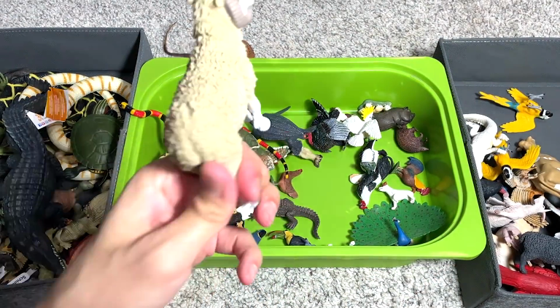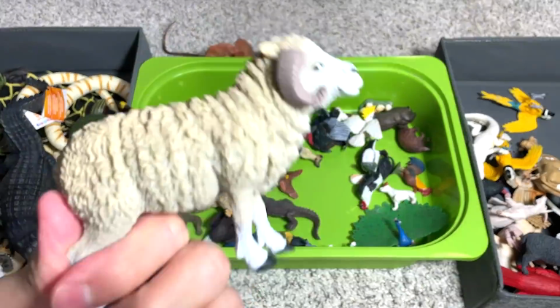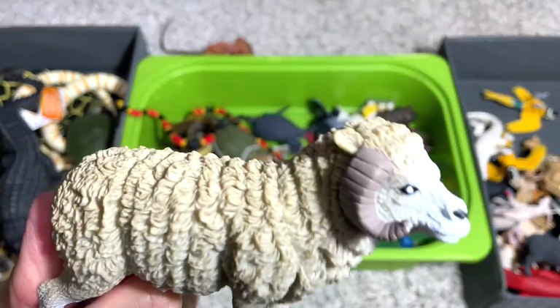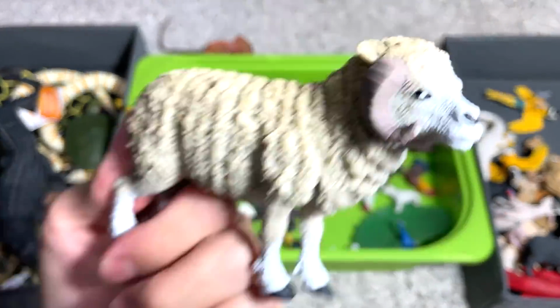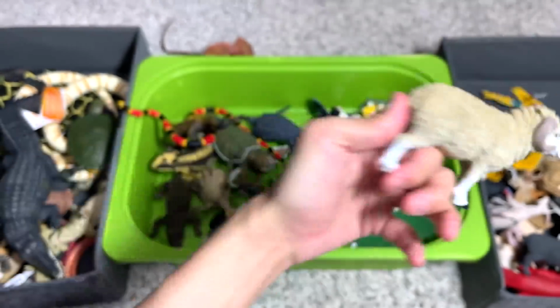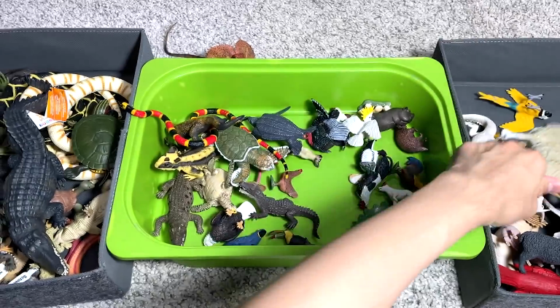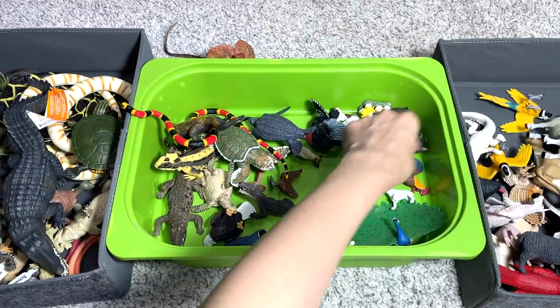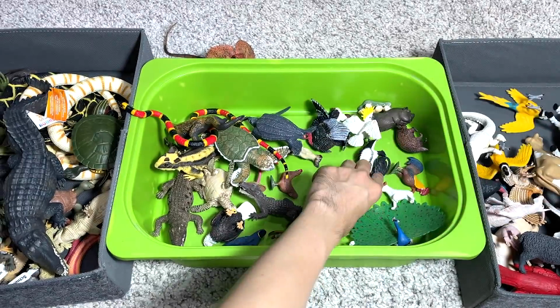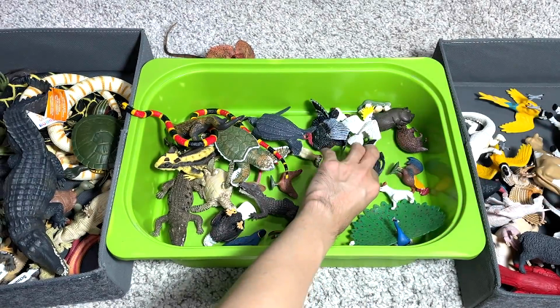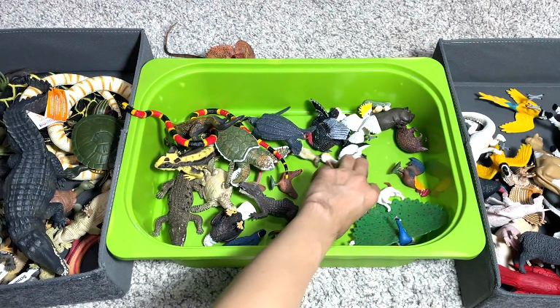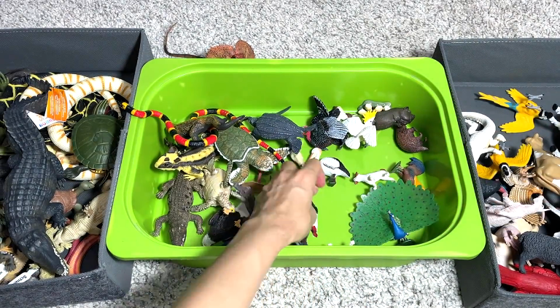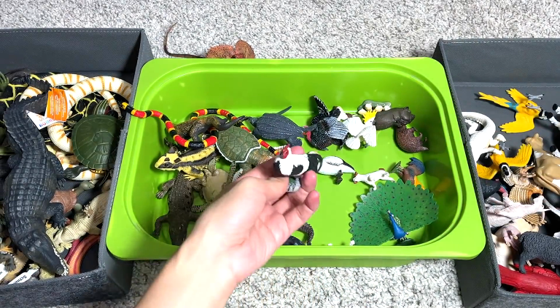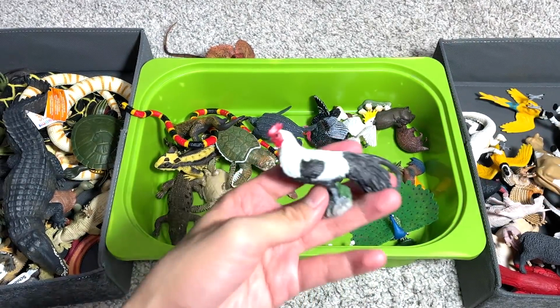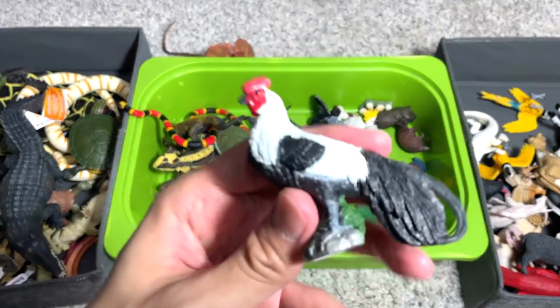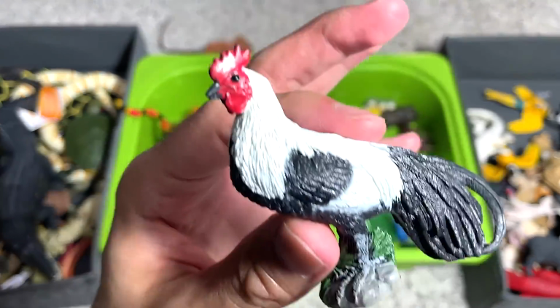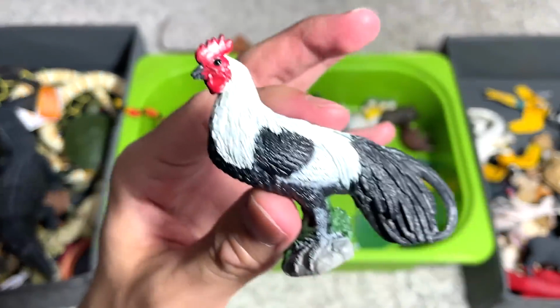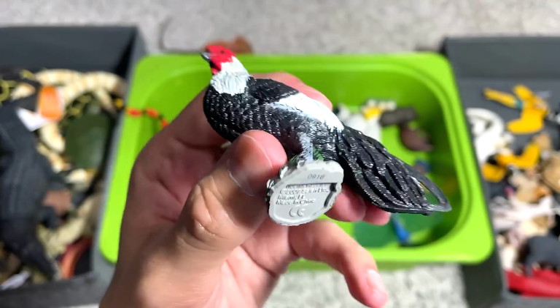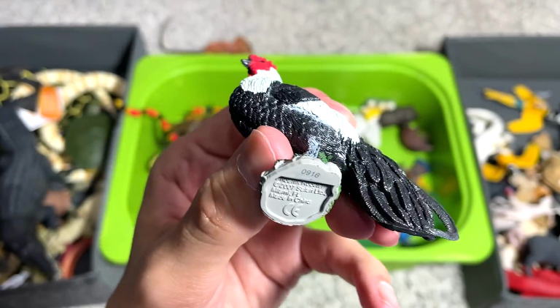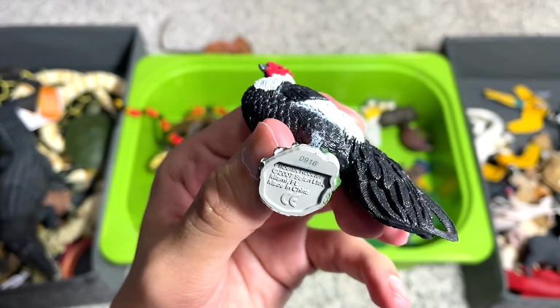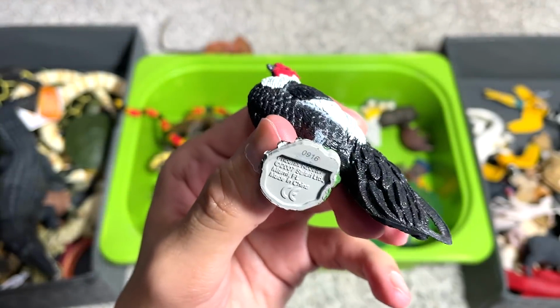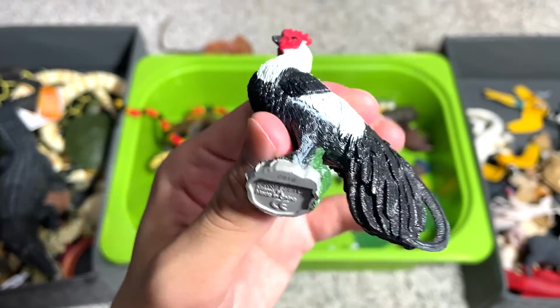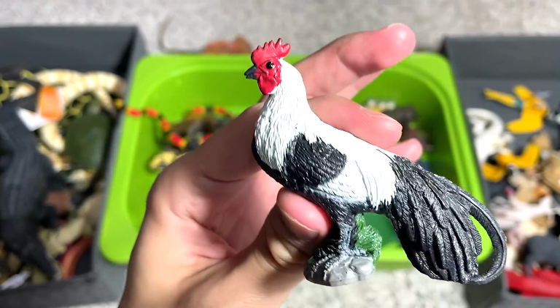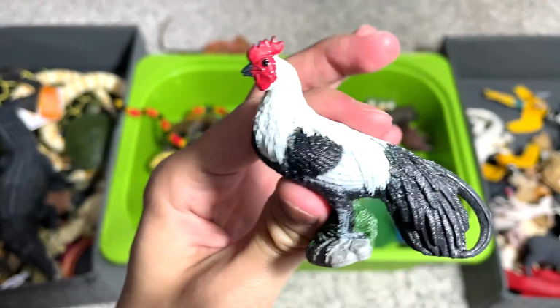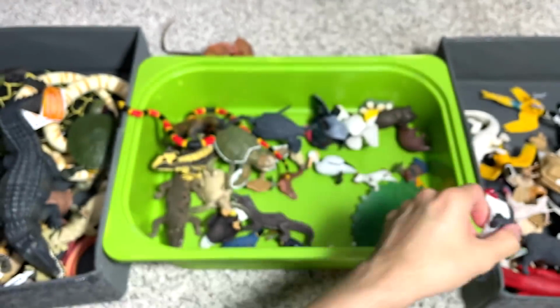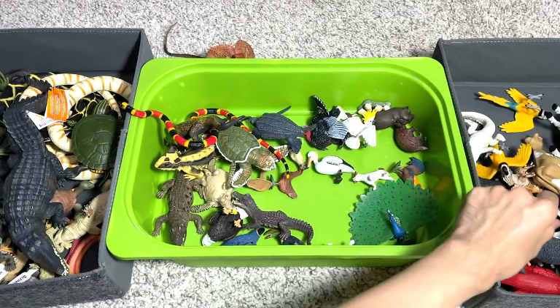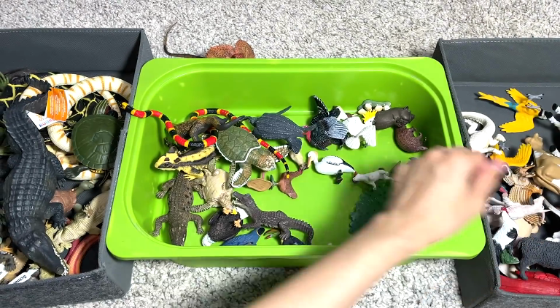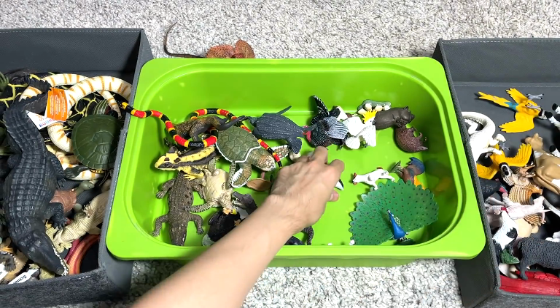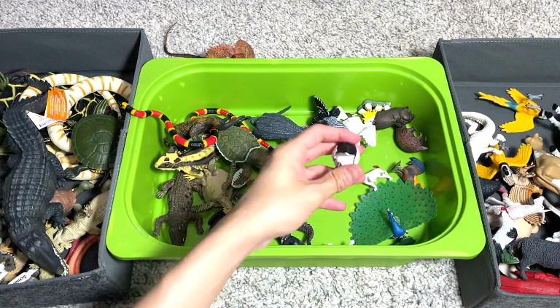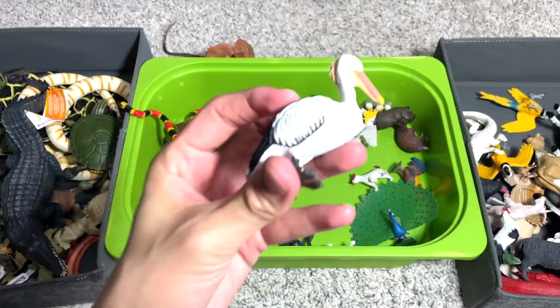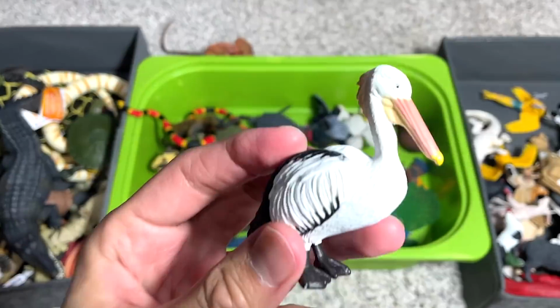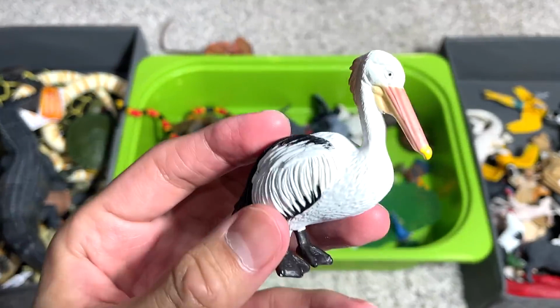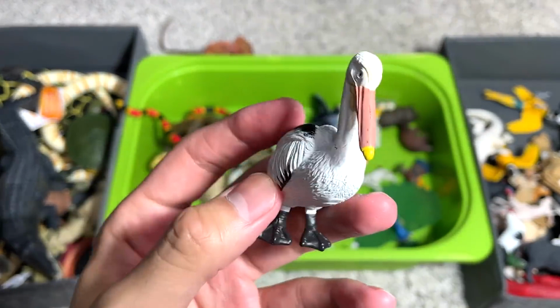We have a sheep. This is known as a phoenix rooster. And this is a pelican.